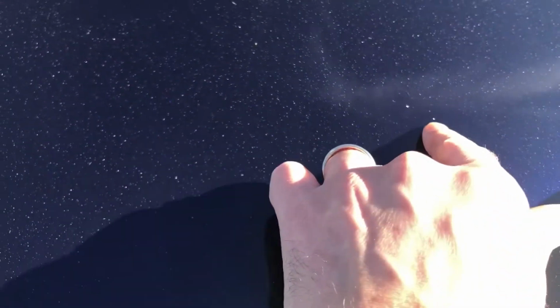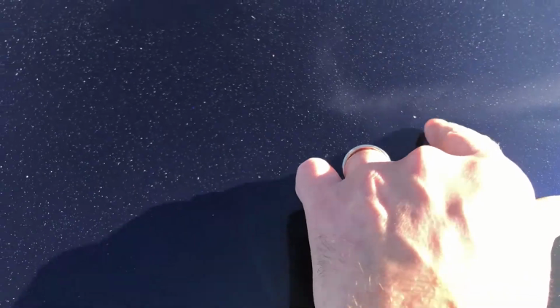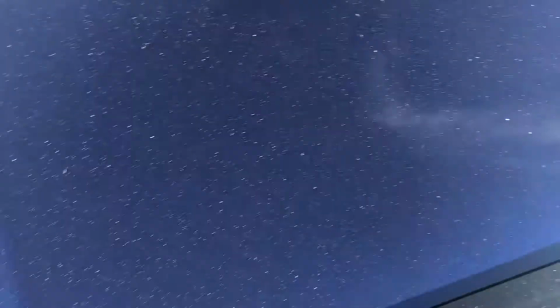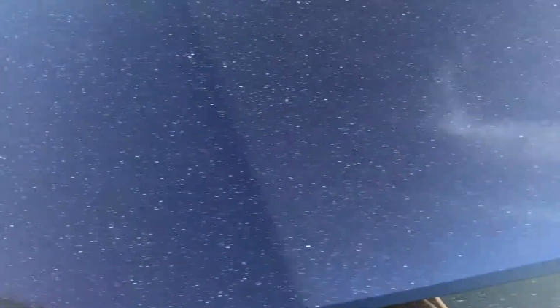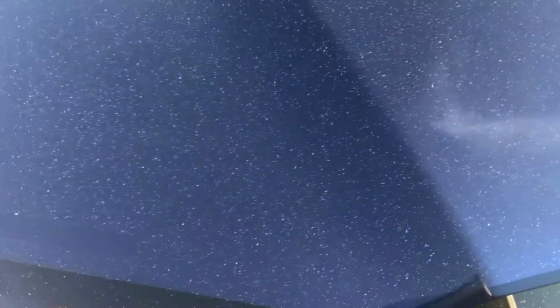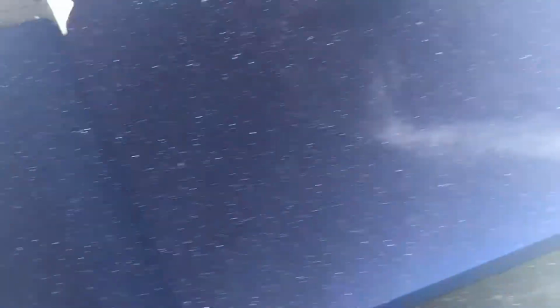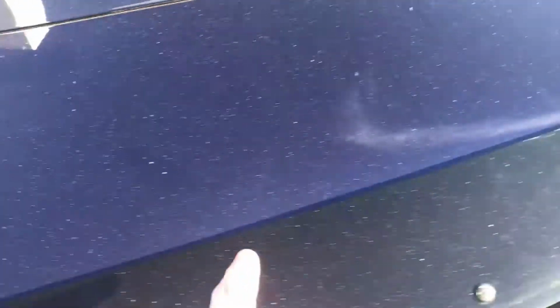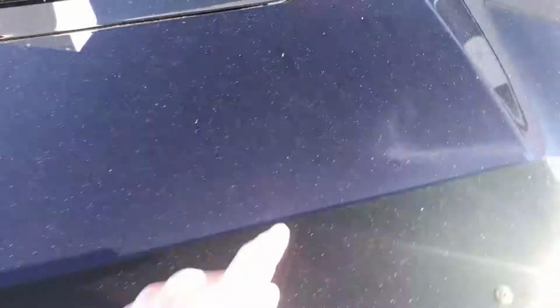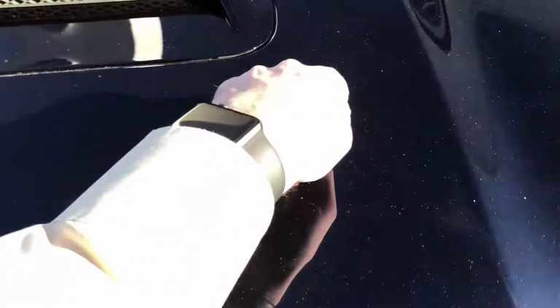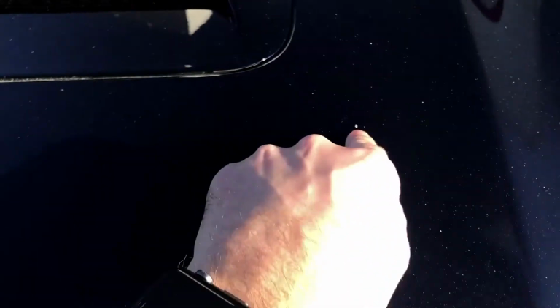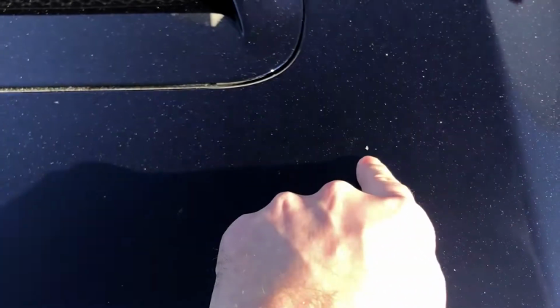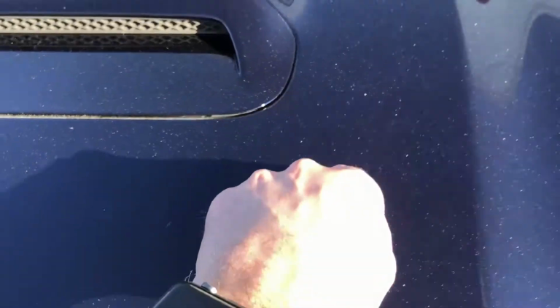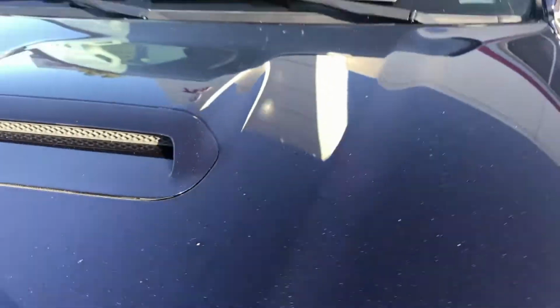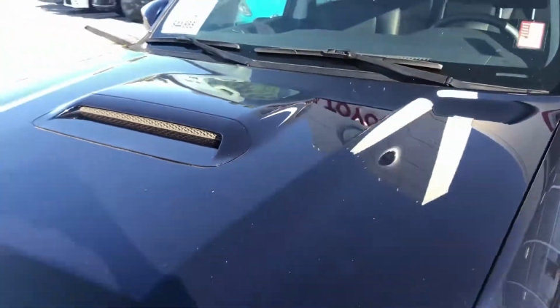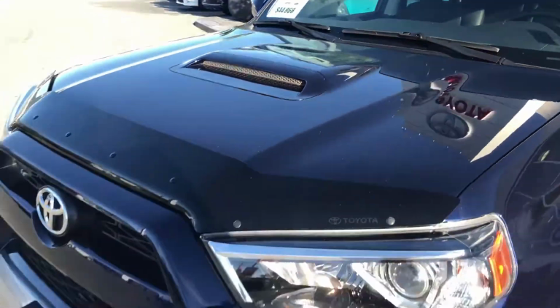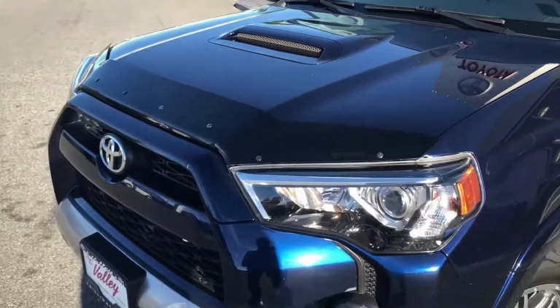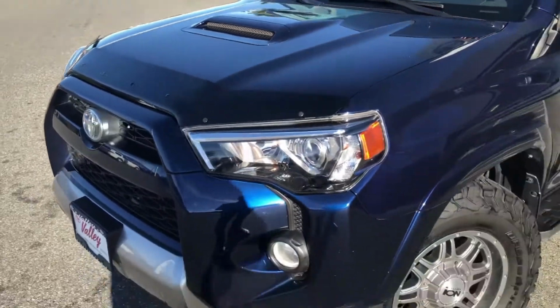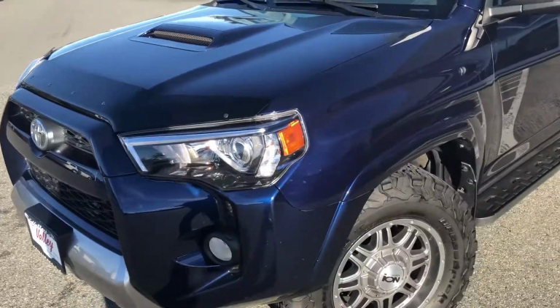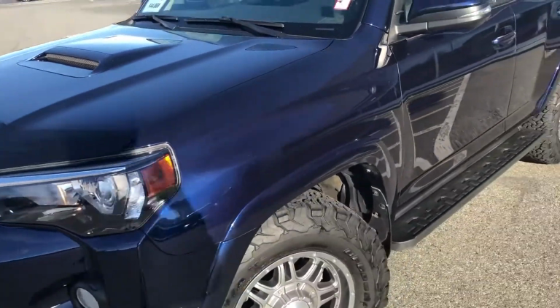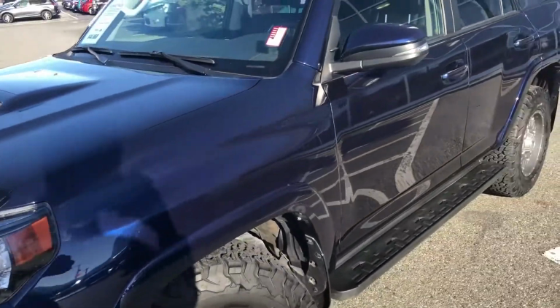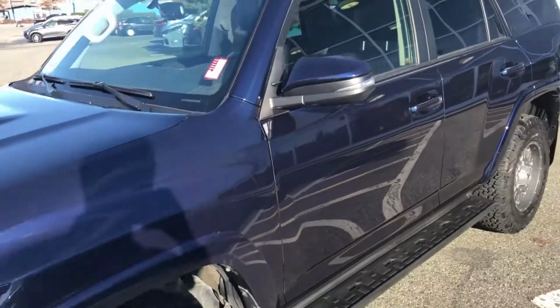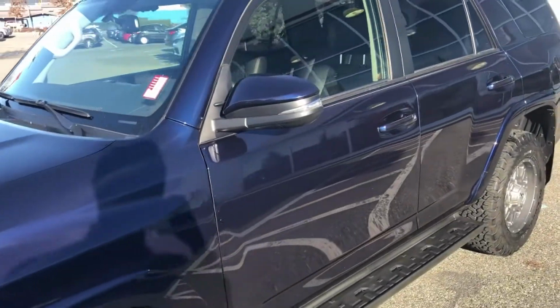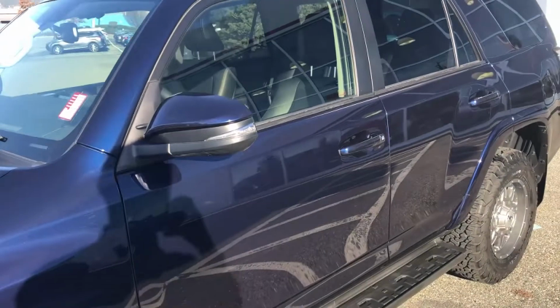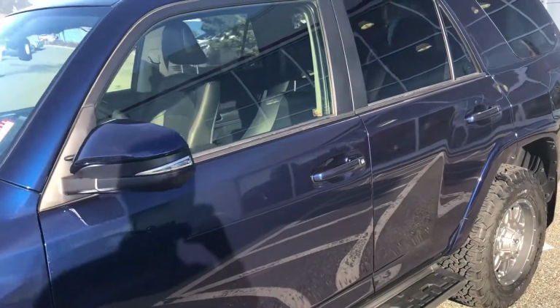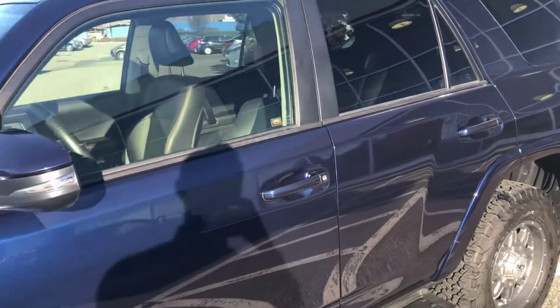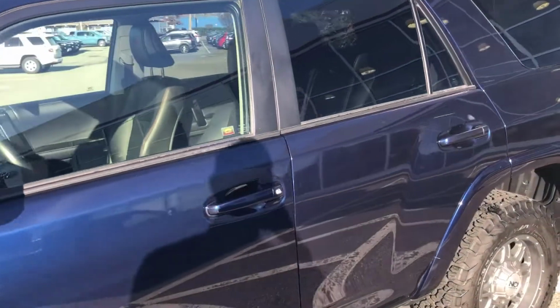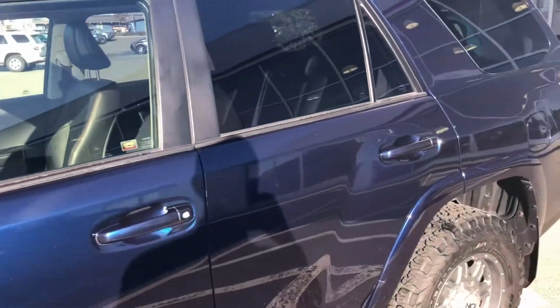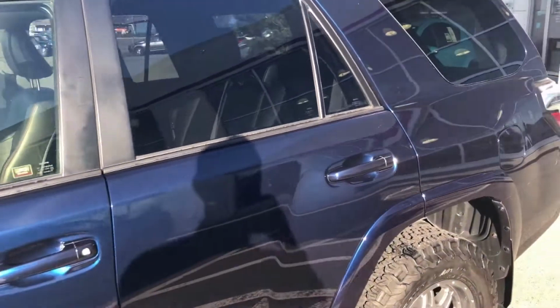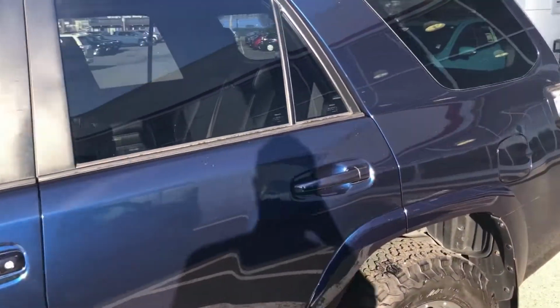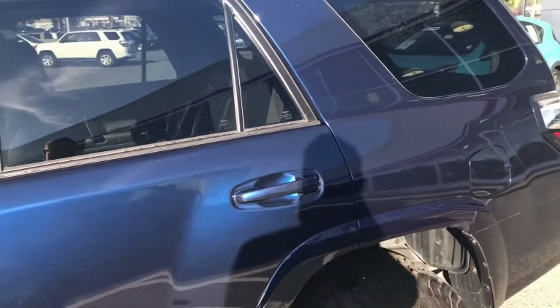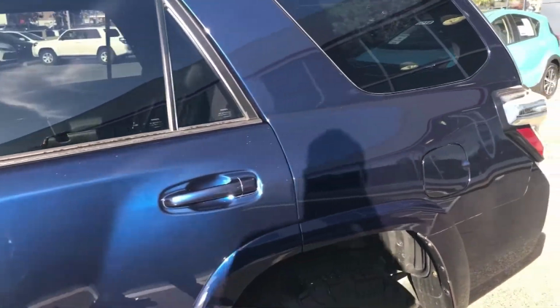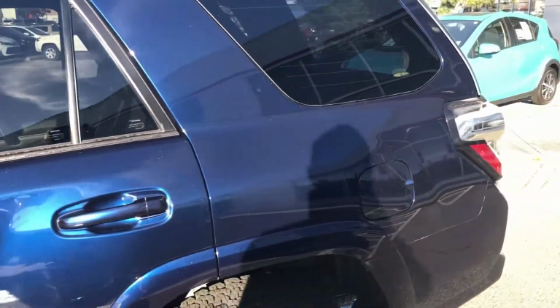We just got it in and that part hasn't been done yet, but we will be doing that. Just a couple of minor little marks here, but all in all it shows exceptionally well. Nautical blue in color, and it does have a black soft-tex leather interior with the red stitching.